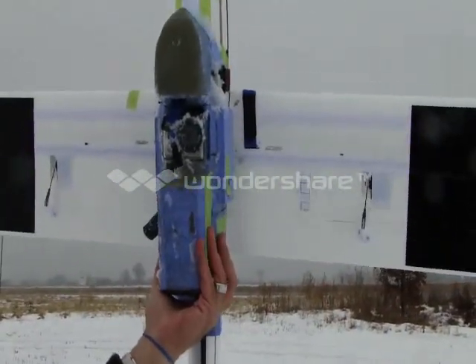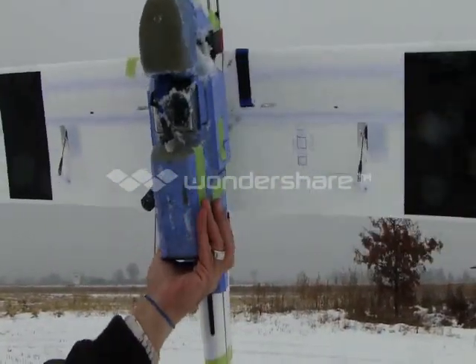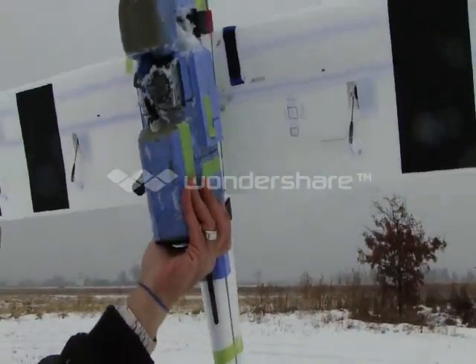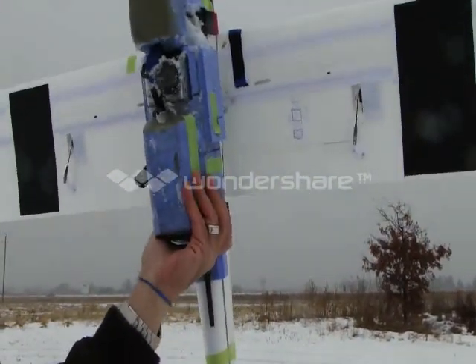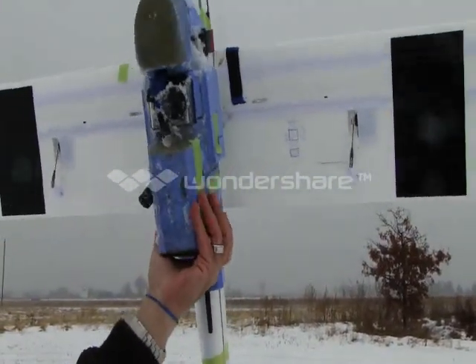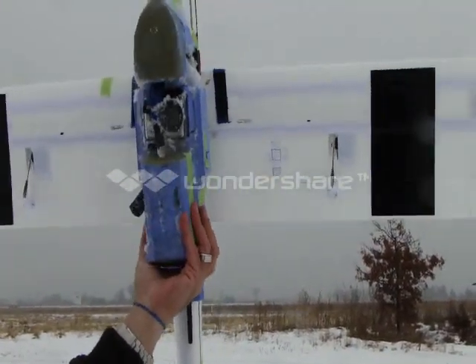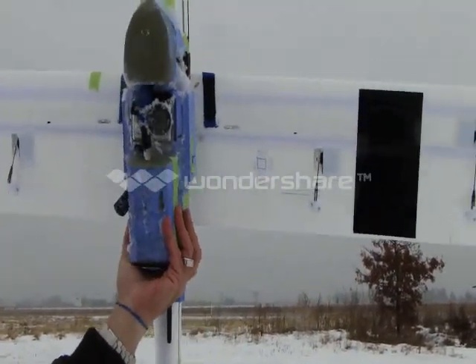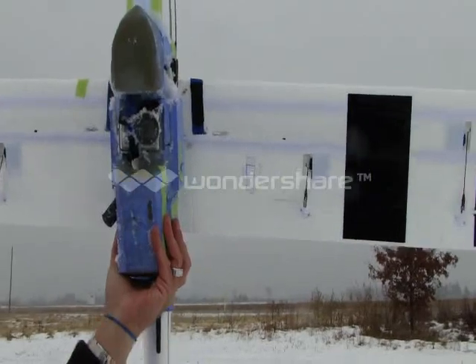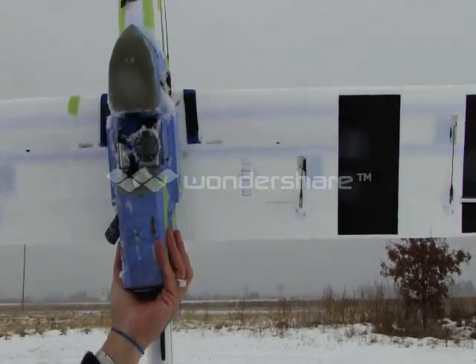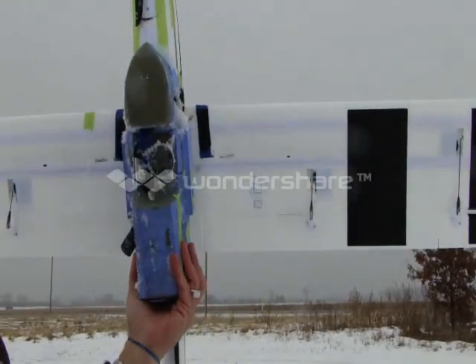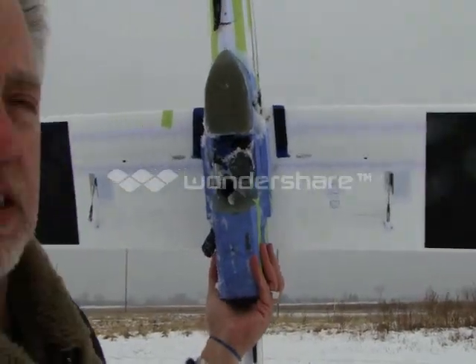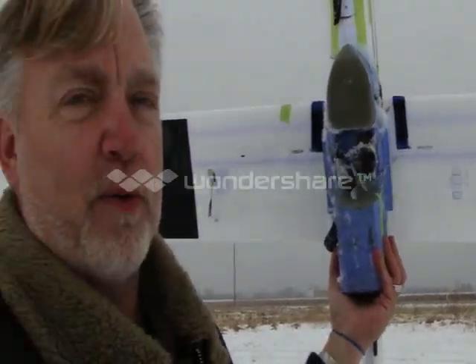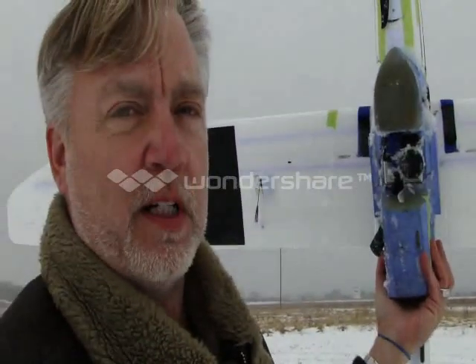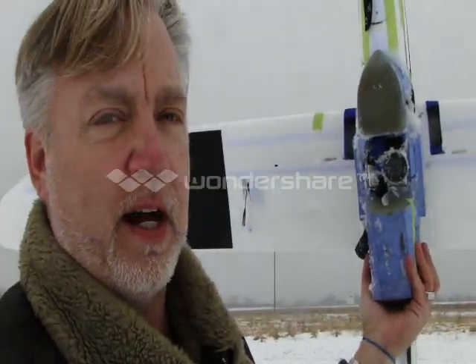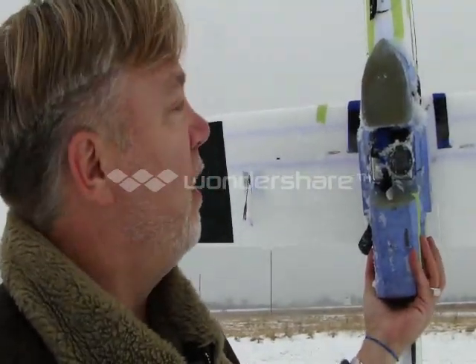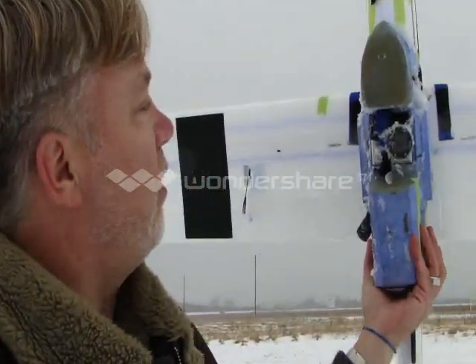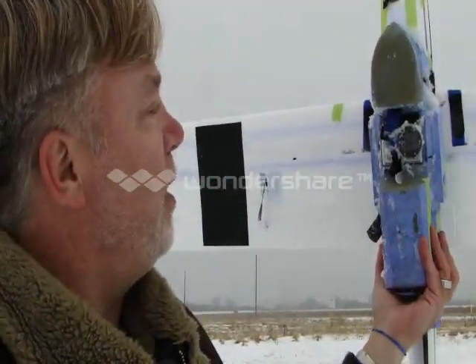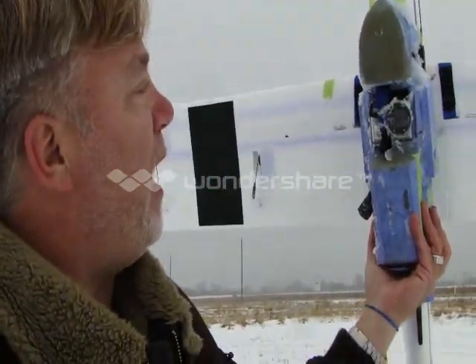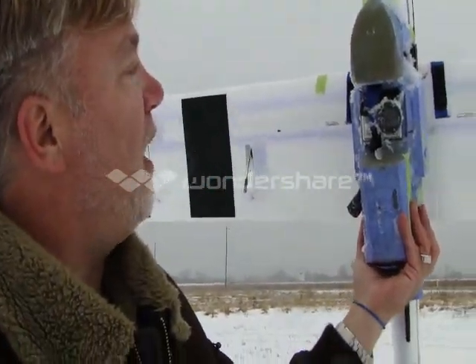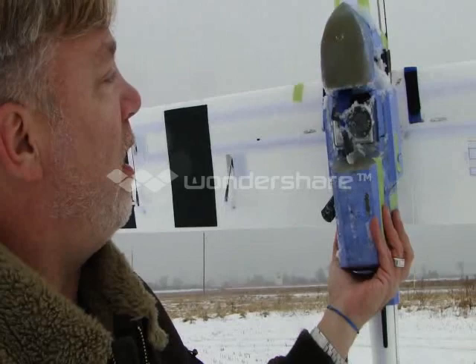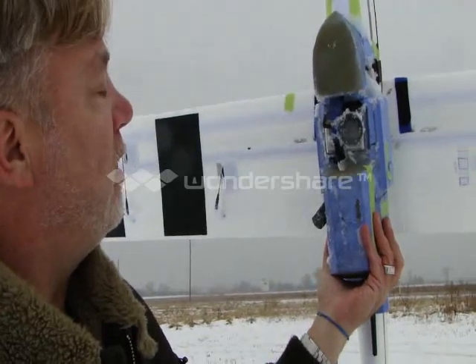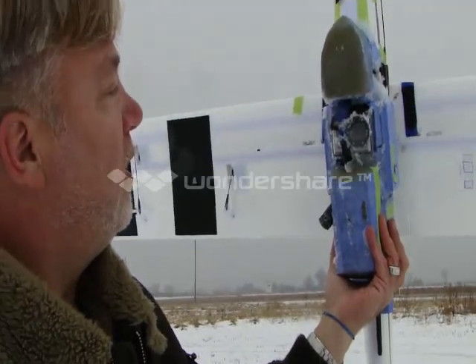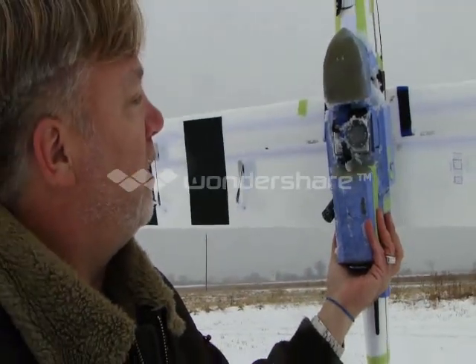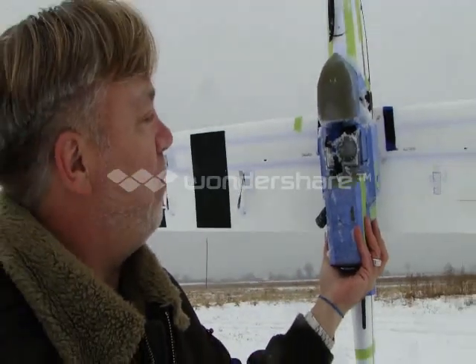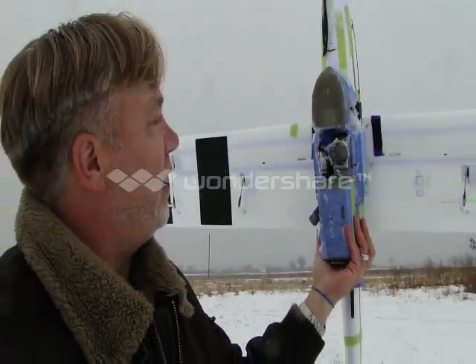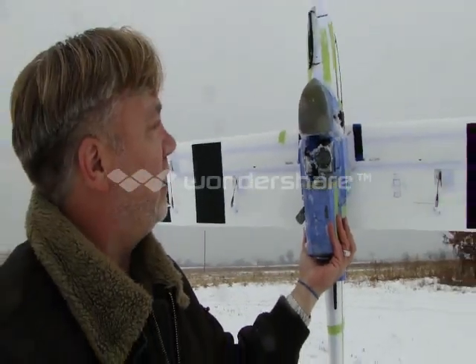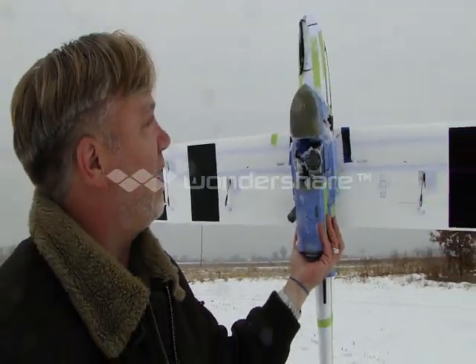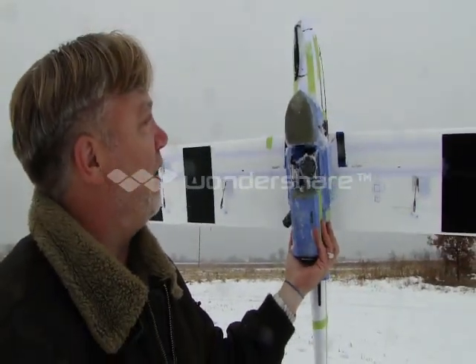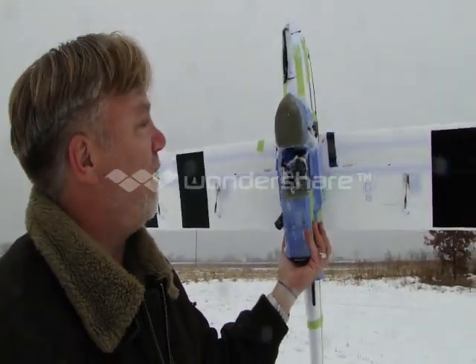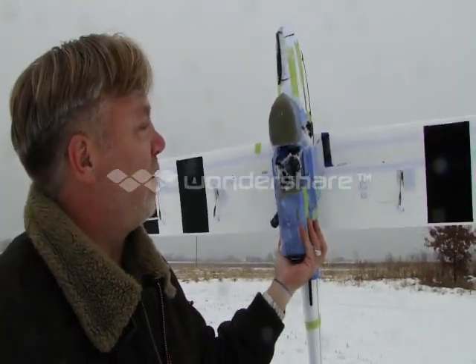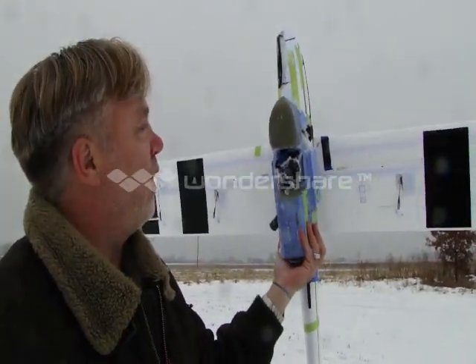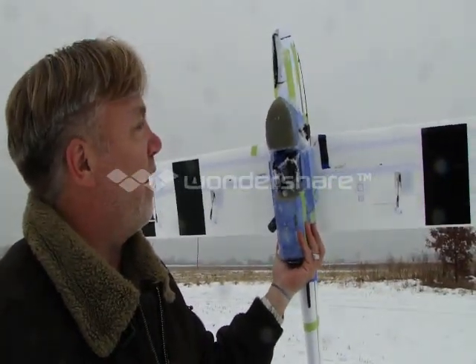The entire air package here — the whole UAV set ready for photography — weighs about 1,400 grams. The whole mission pod with camera, autopilot, and everything that we need on there straps on and adds 400 grams.